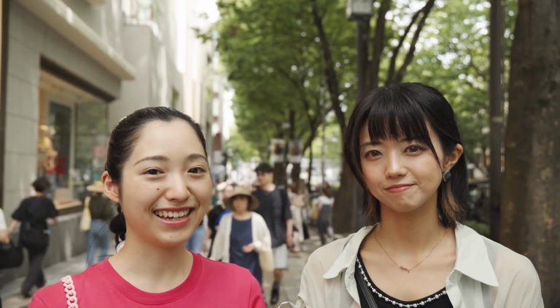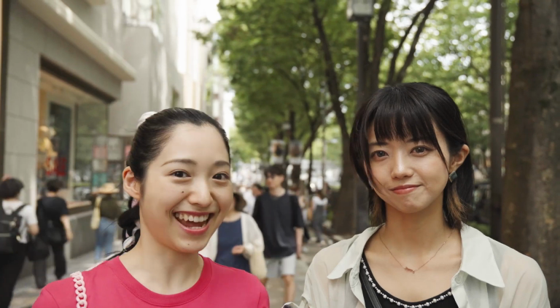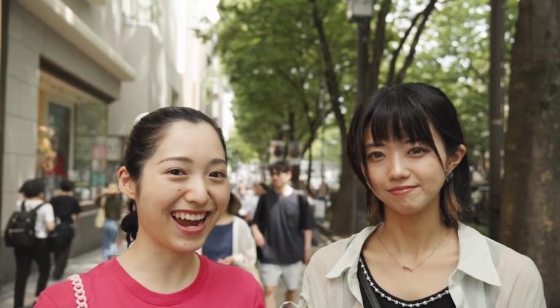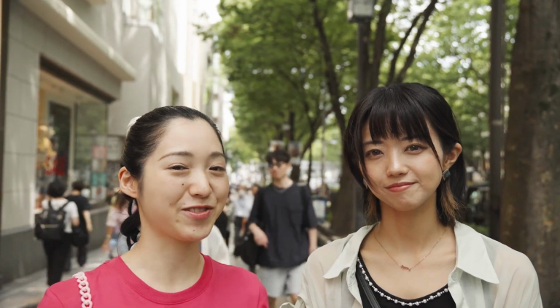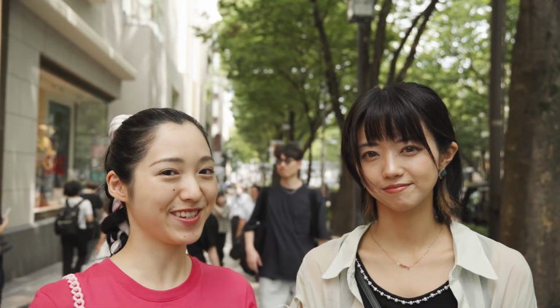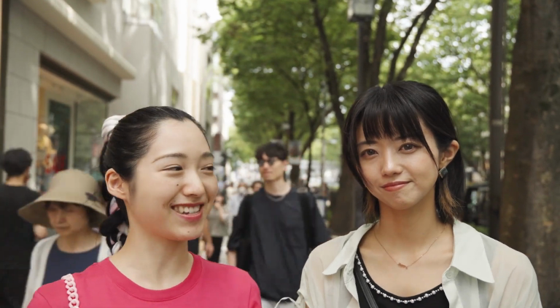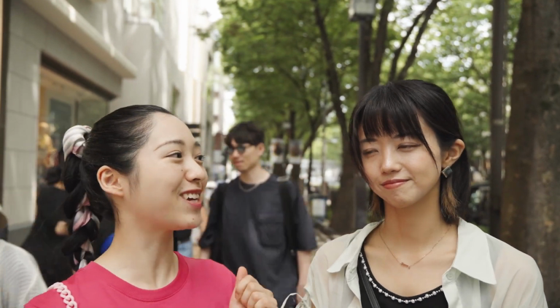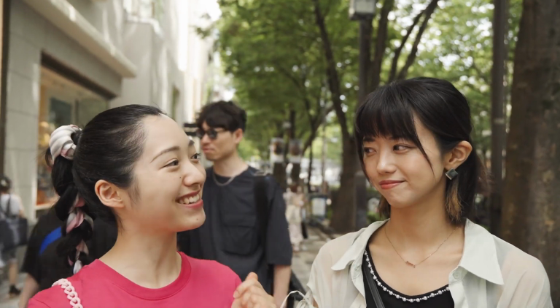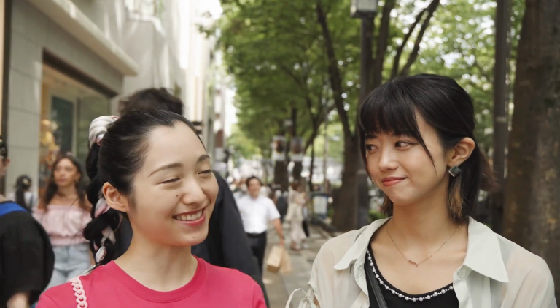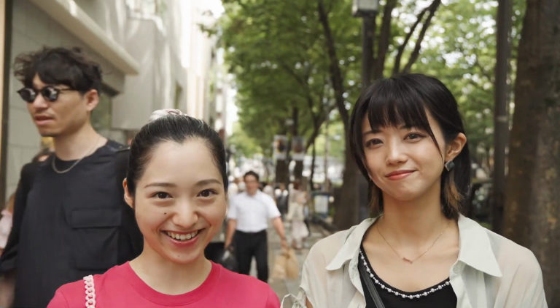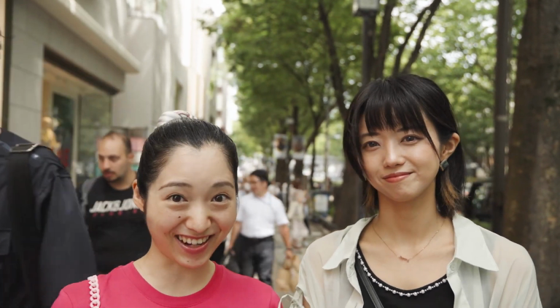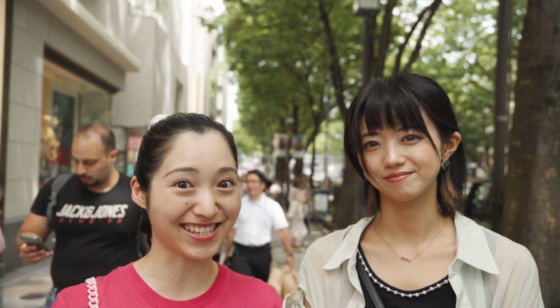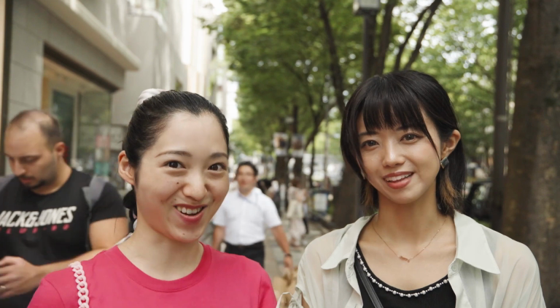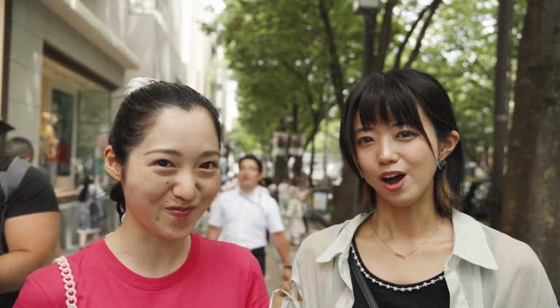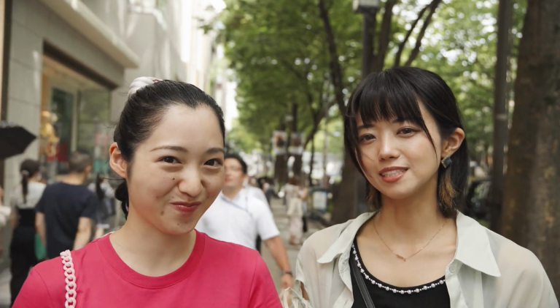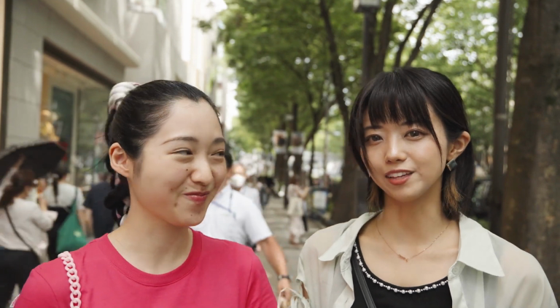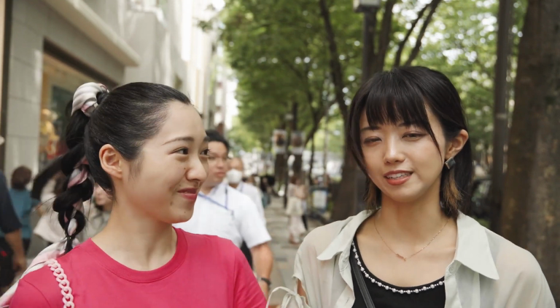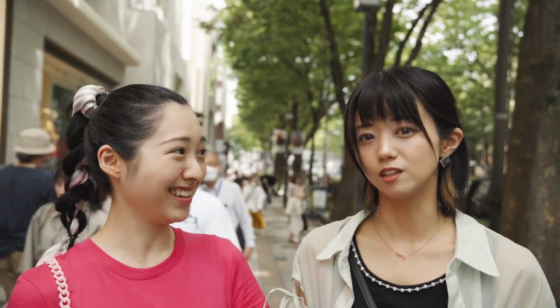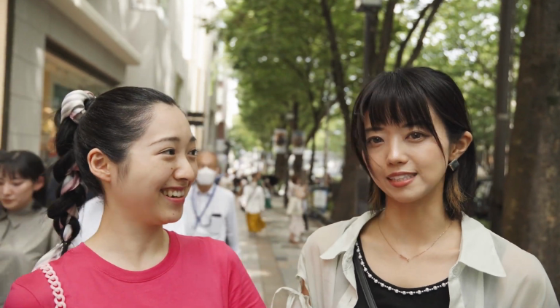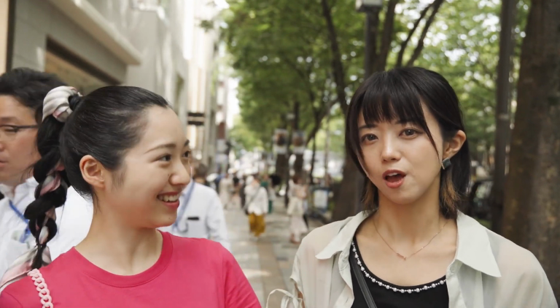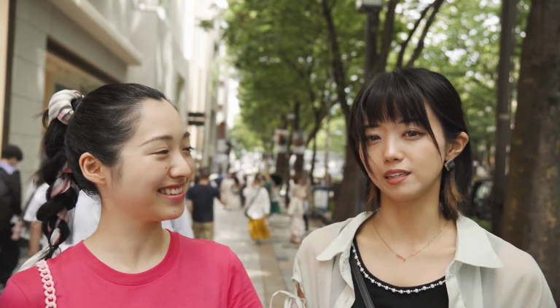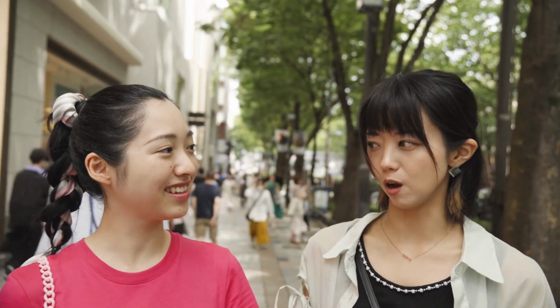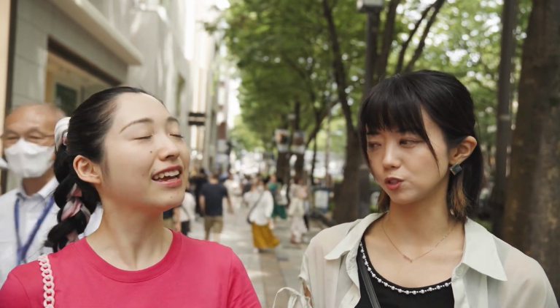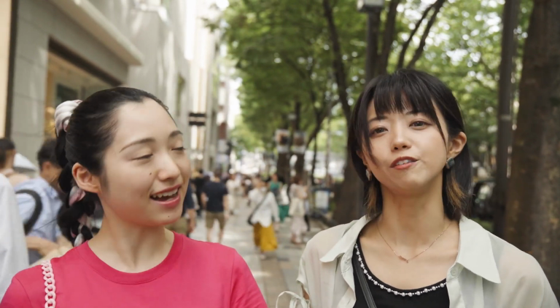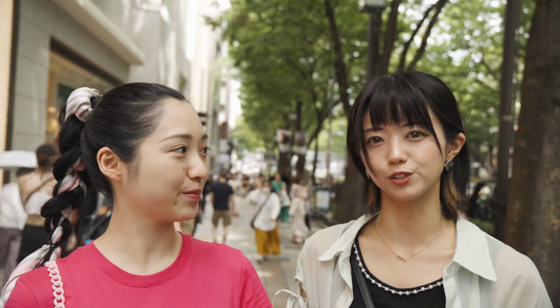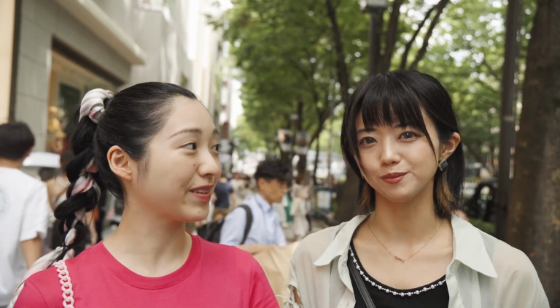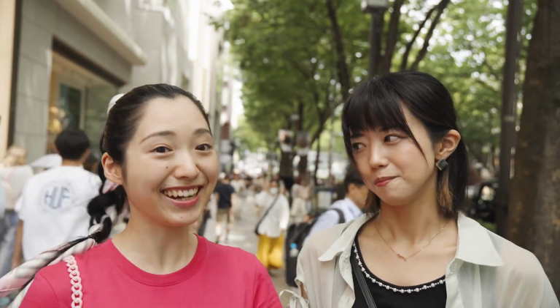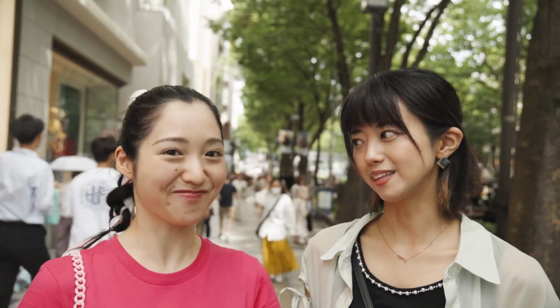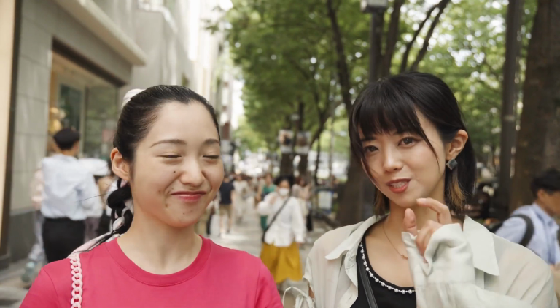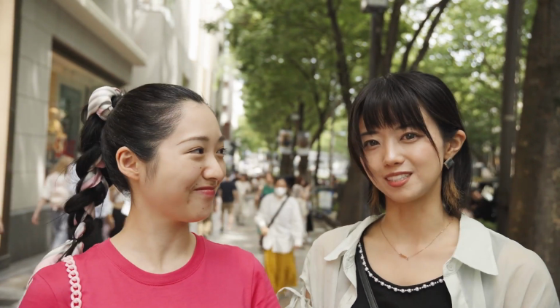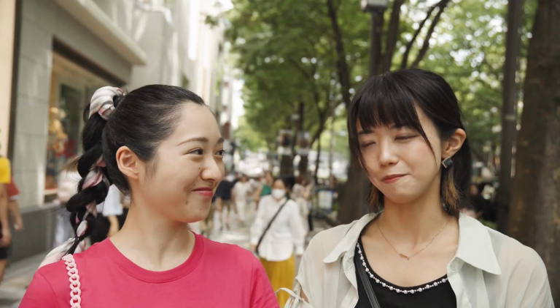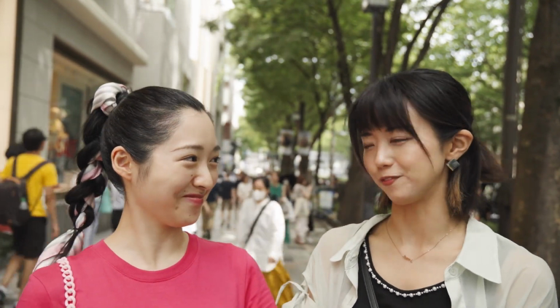Today I'm going to introduce you to some recommended spots here in Omotesando. Omotesando is located very close to Harajuku, but the atmosphere is a bit different.